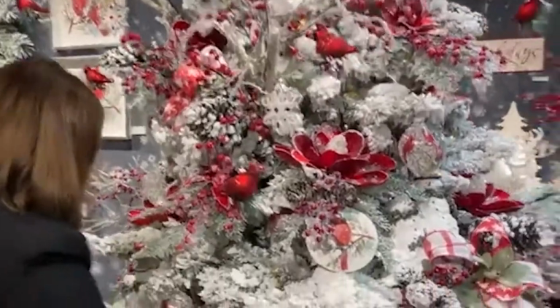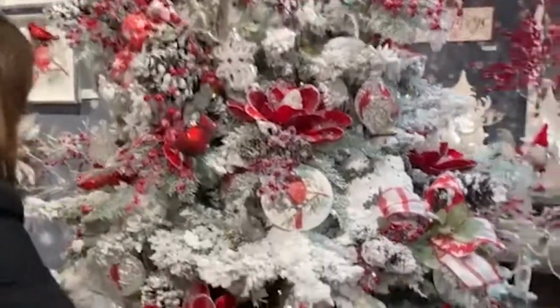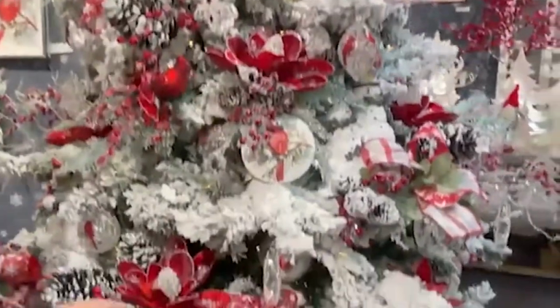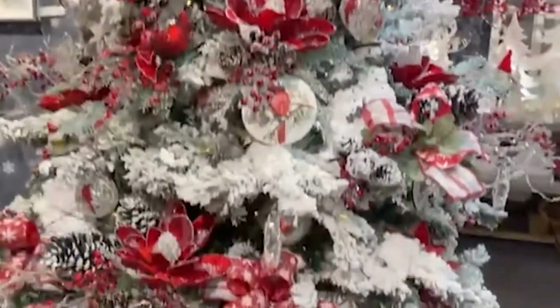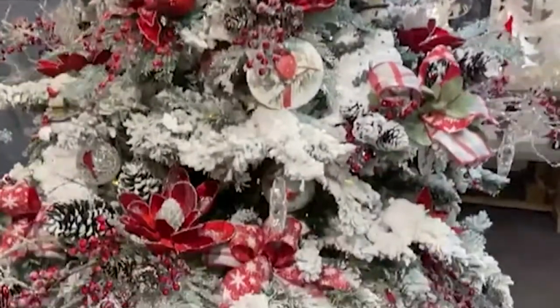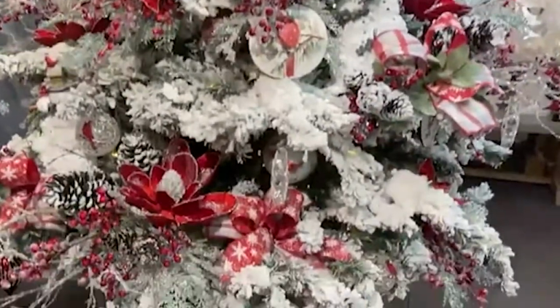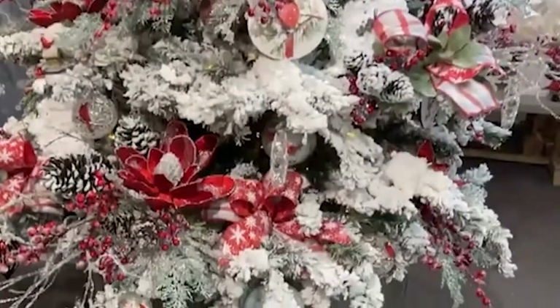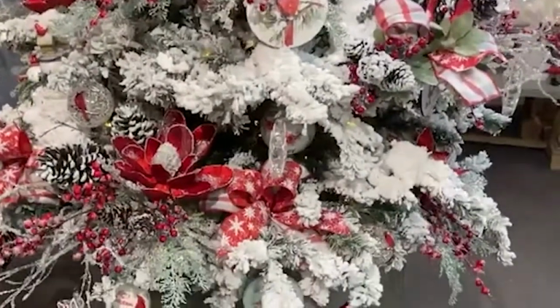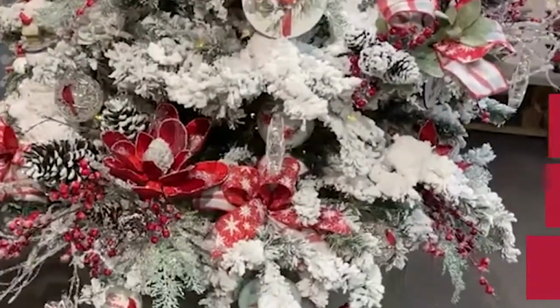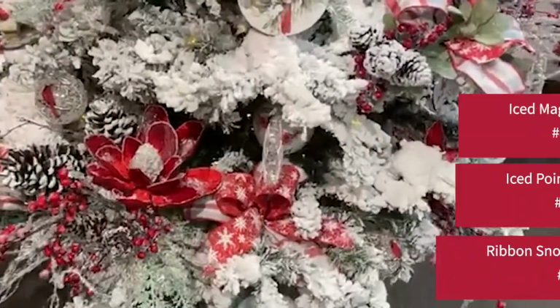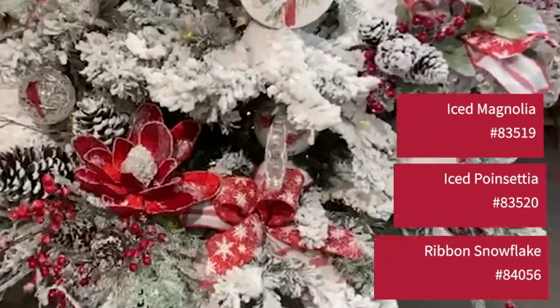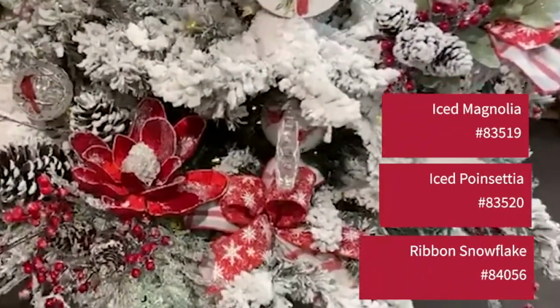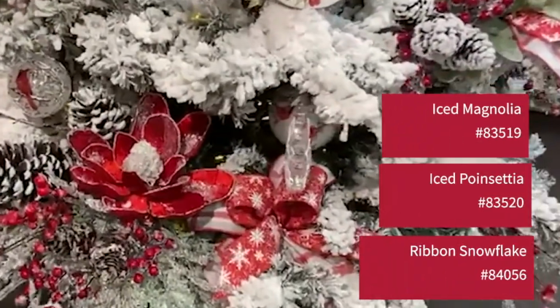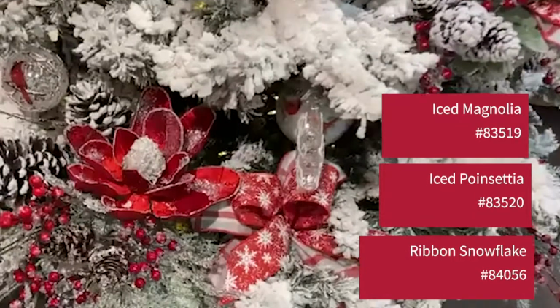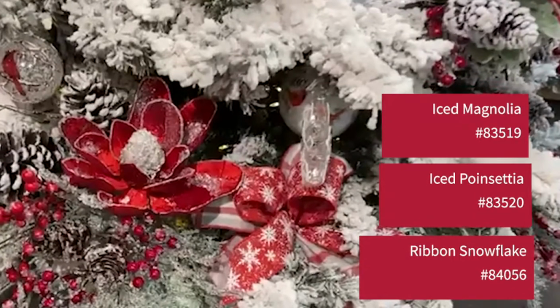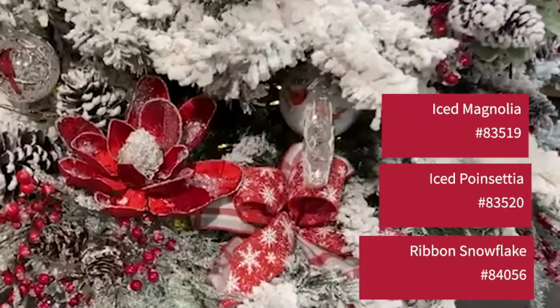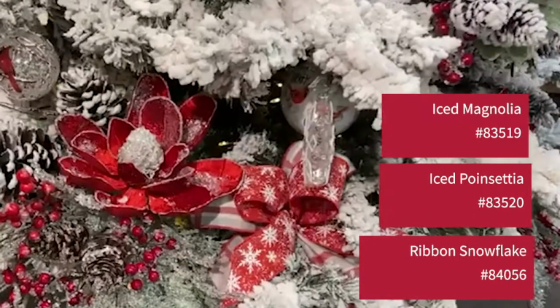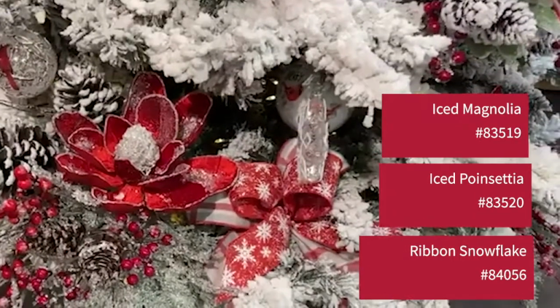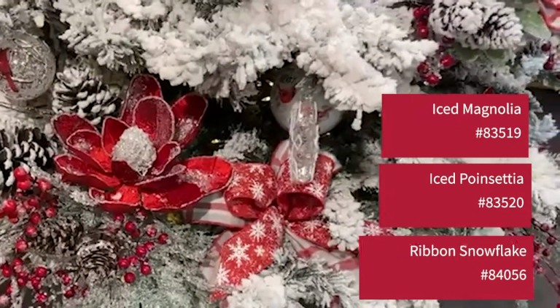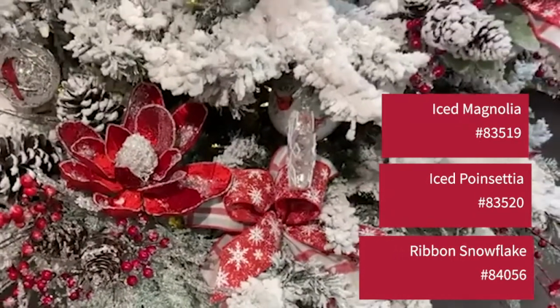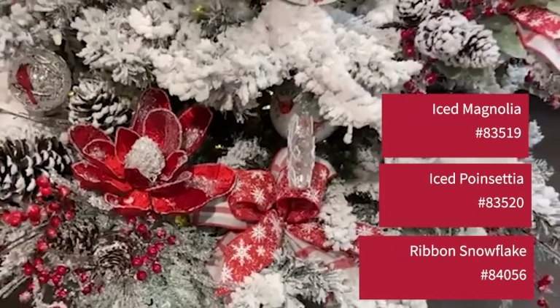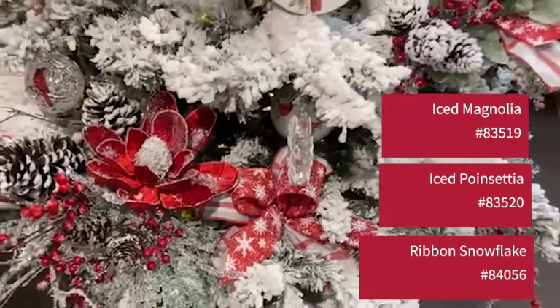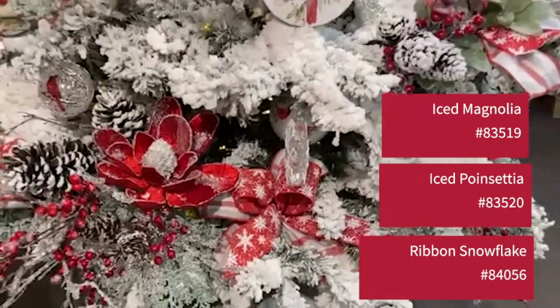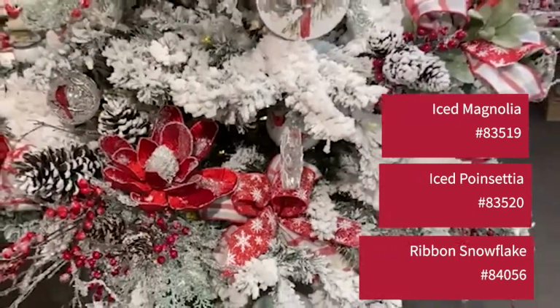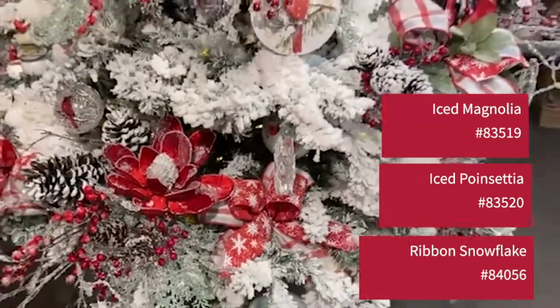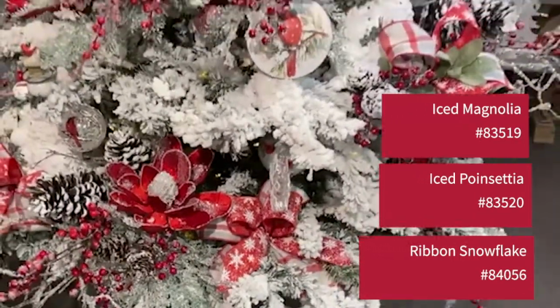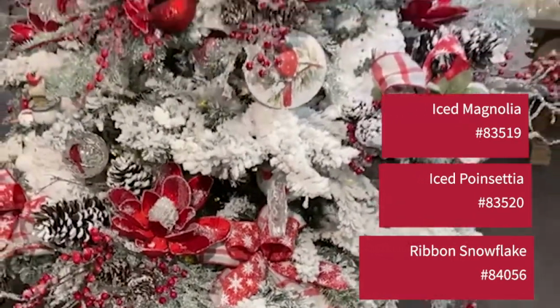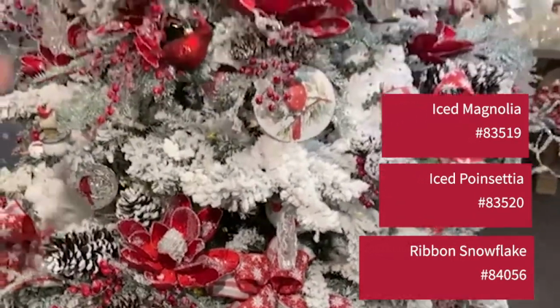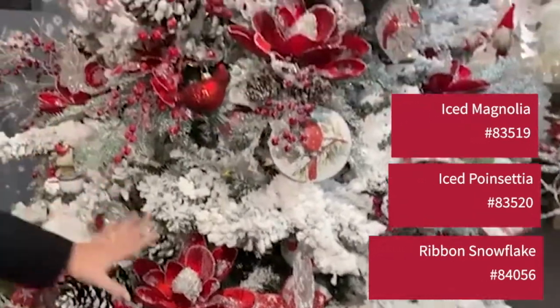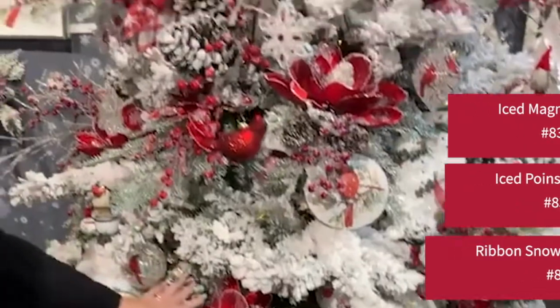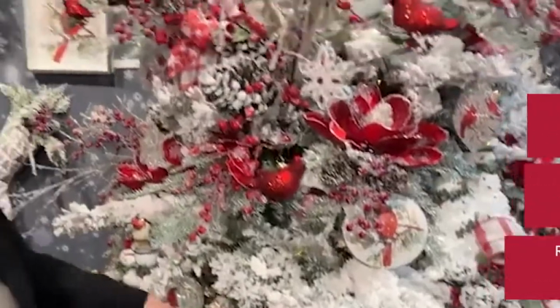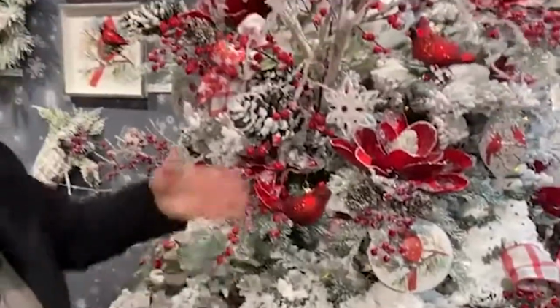We're just now opening in Atlanta tomorrow, but we're already taking orders. We're taking a lot of them in our virtual showroom, and our digital catalog is also open. We know the magnolia is doing very well.